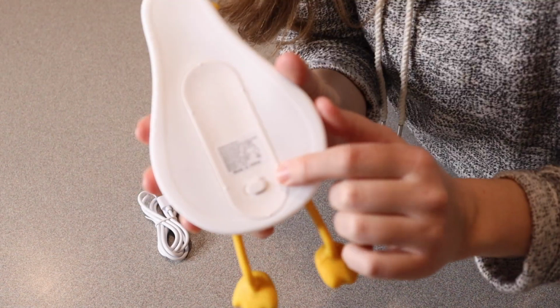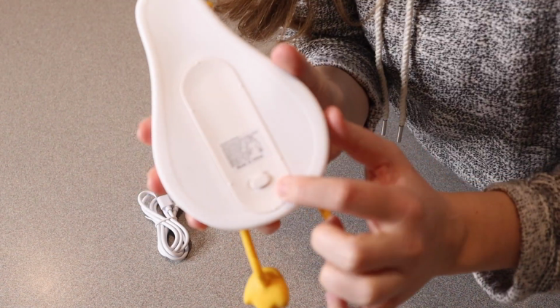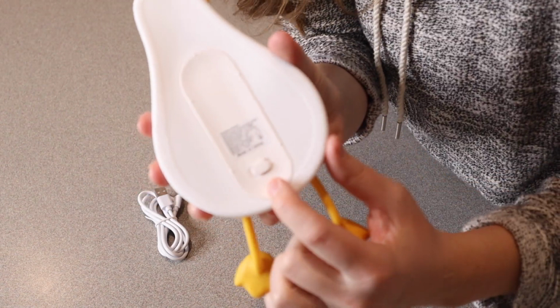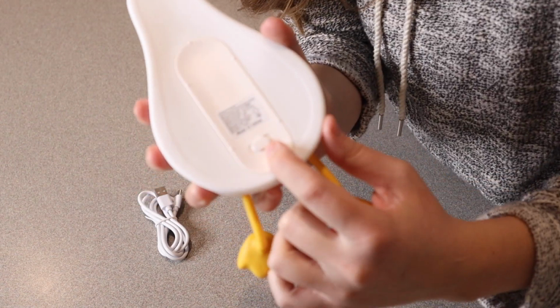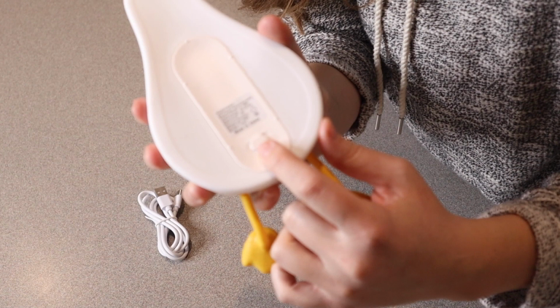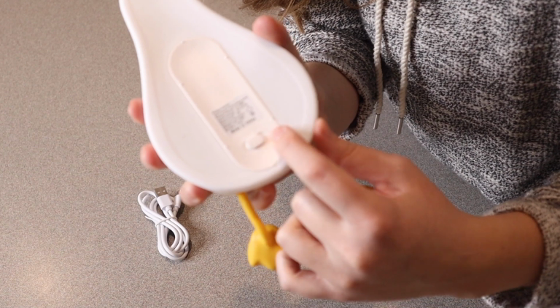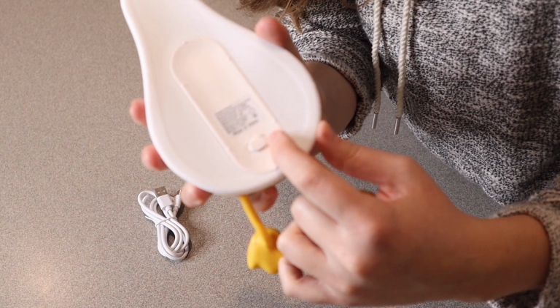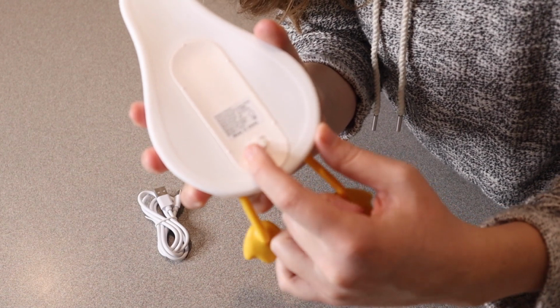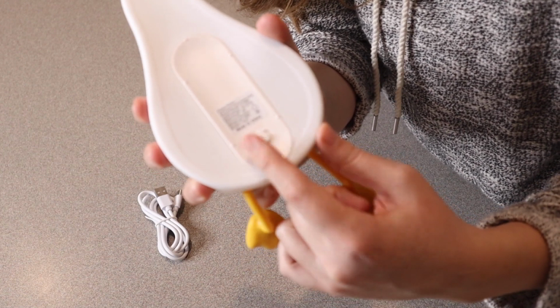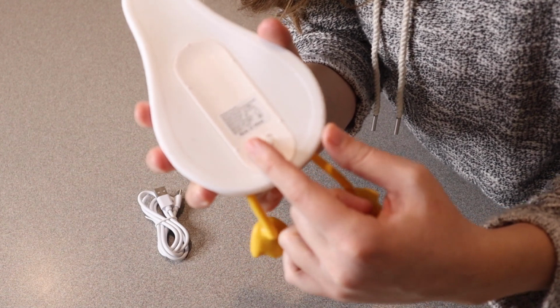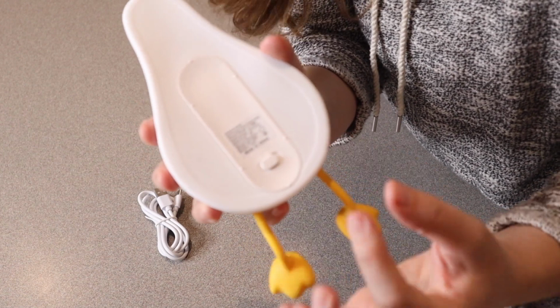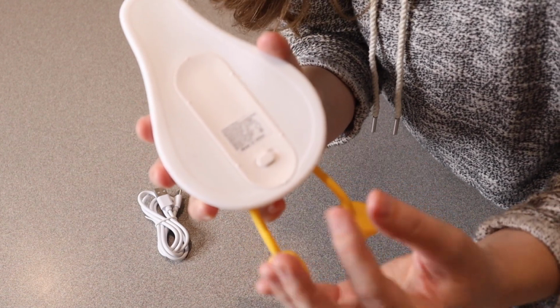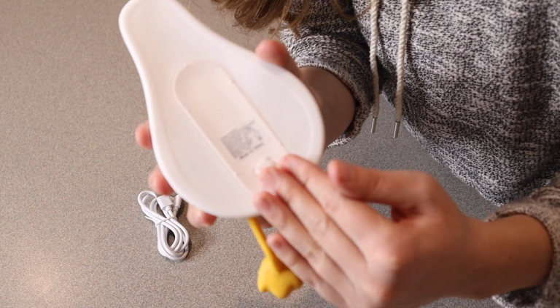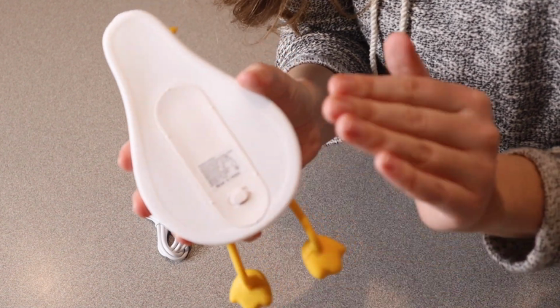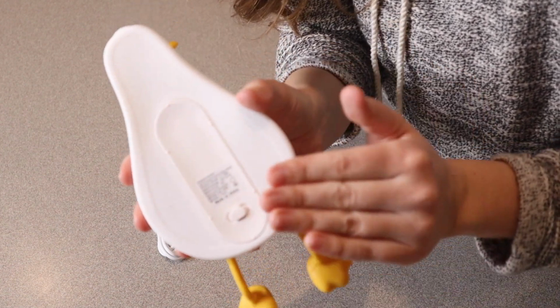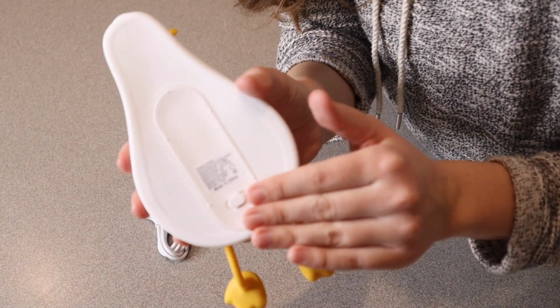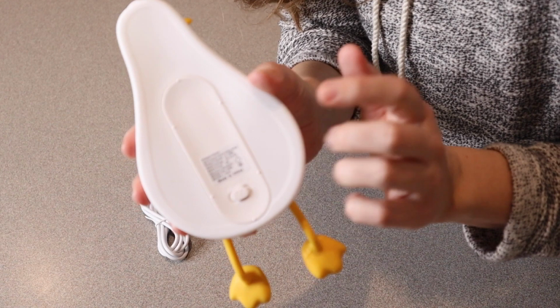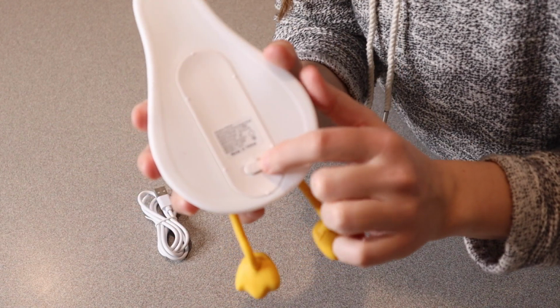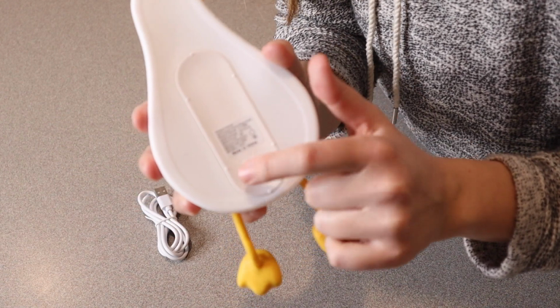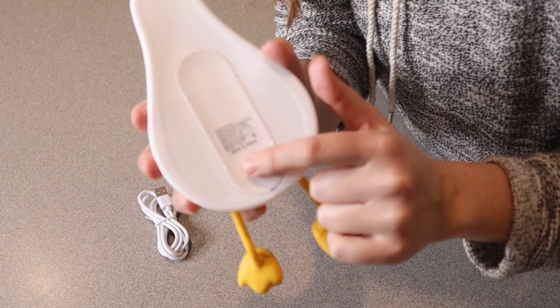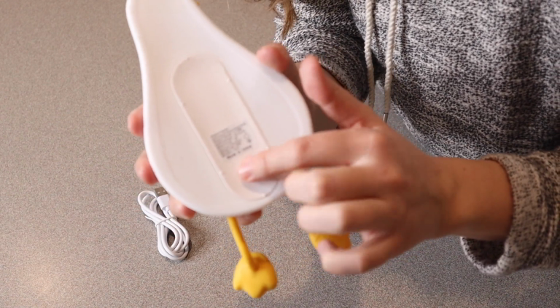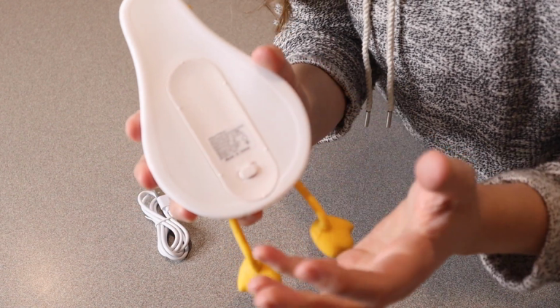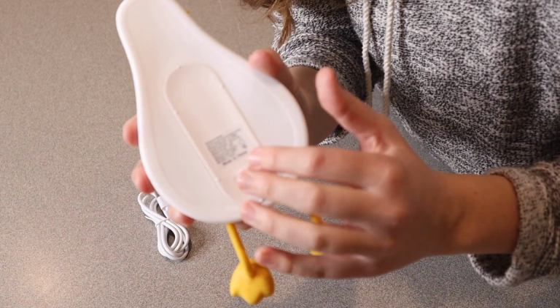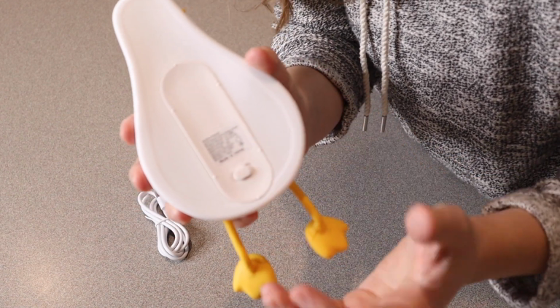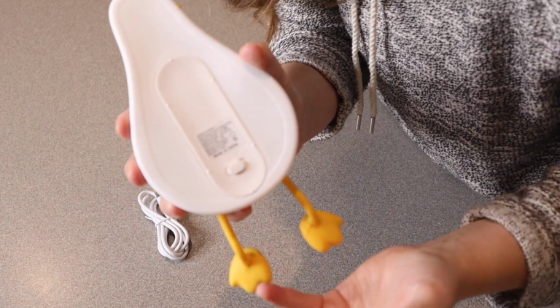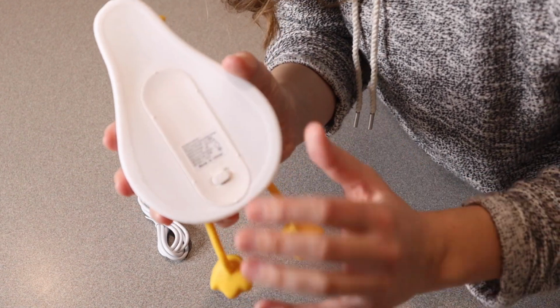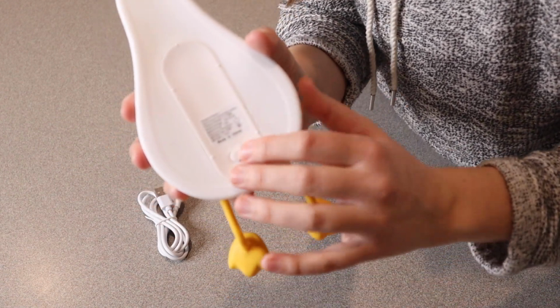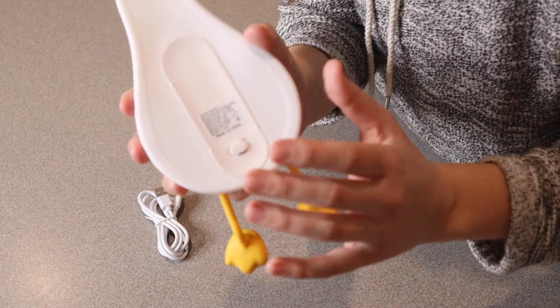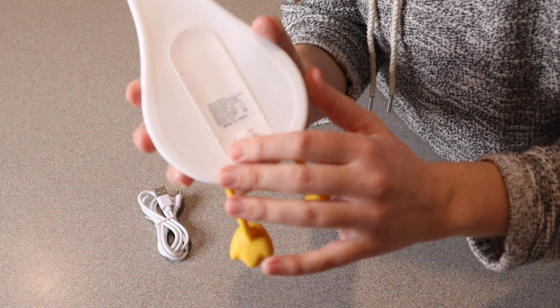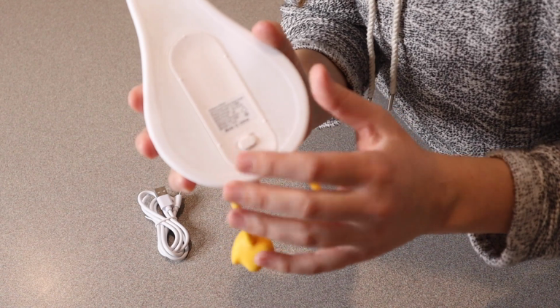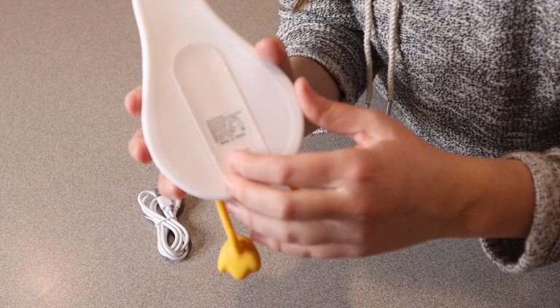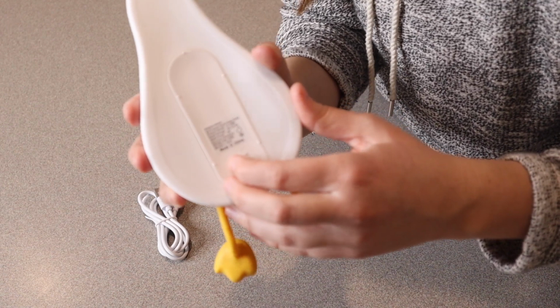There is a switch that turns from off, on, and 30 minutes, which is really nice for a nightlight. If you are putting your kid to bed and you want to set it for that 30-minute timer, maybe they'll know how long they have to read for or when they have to have their eyes closed by or something like that.